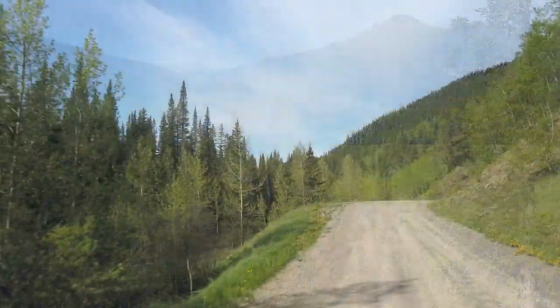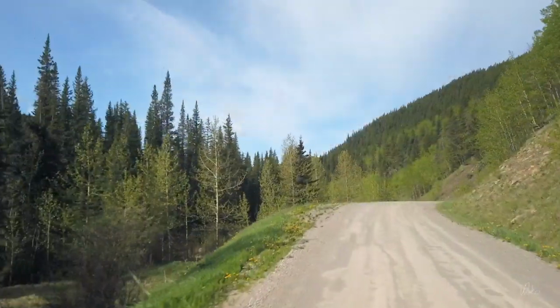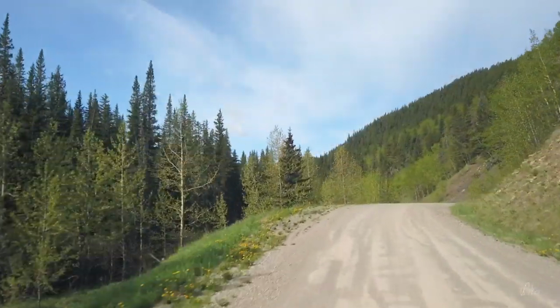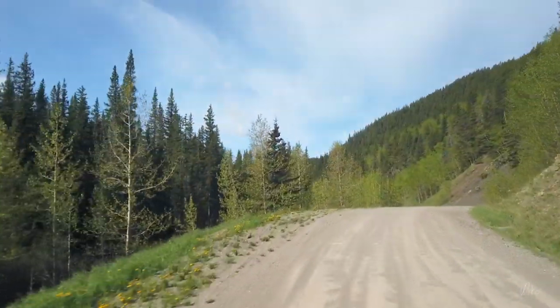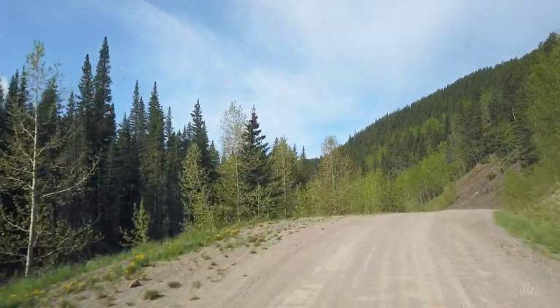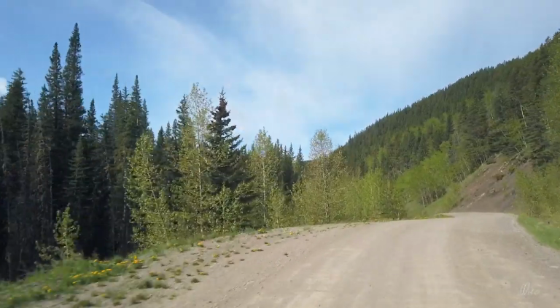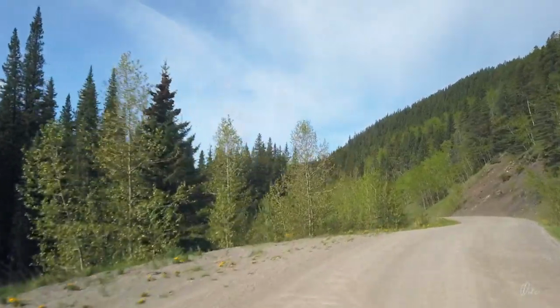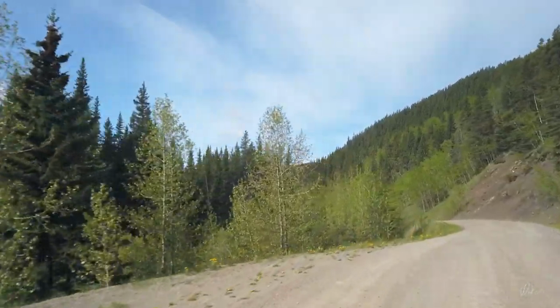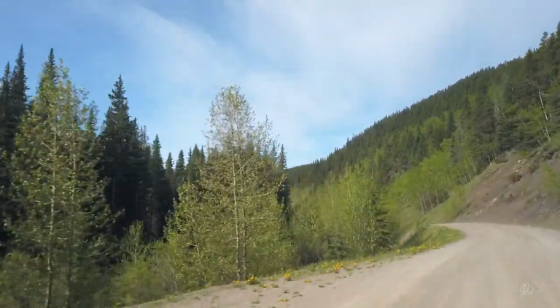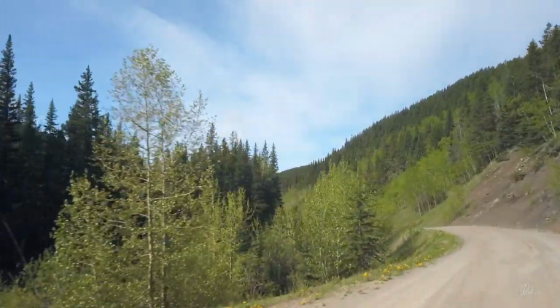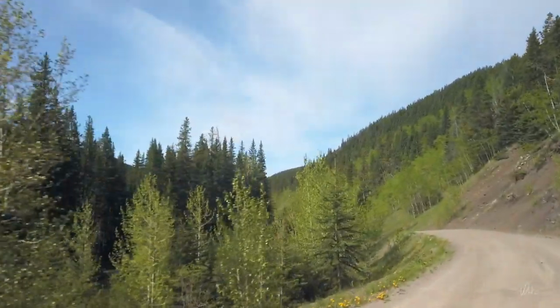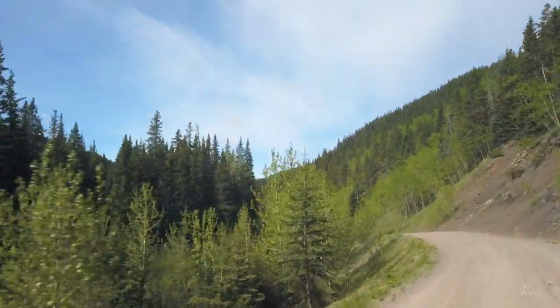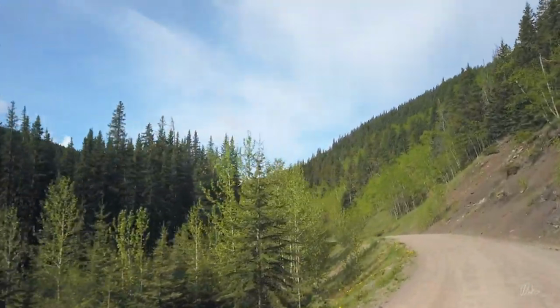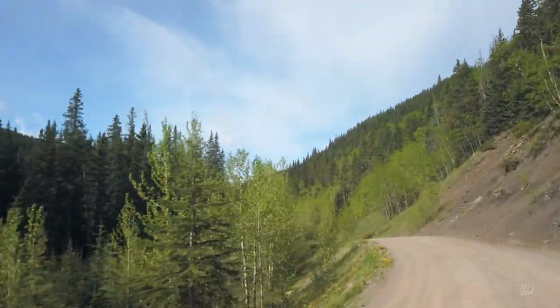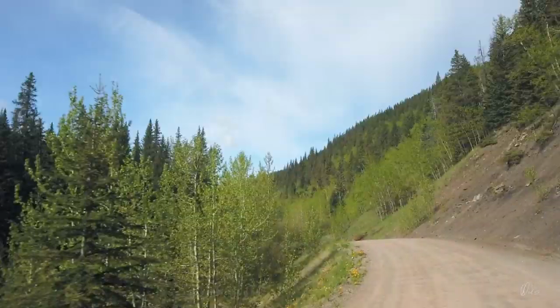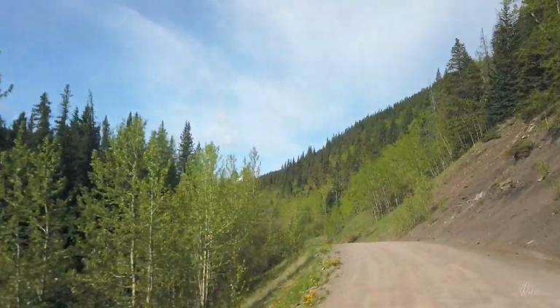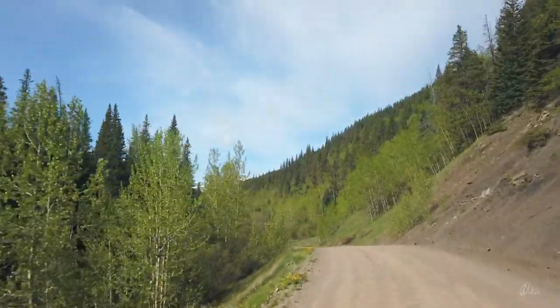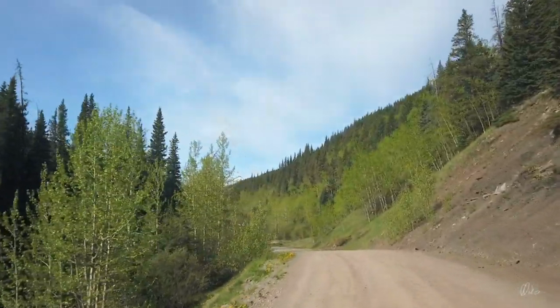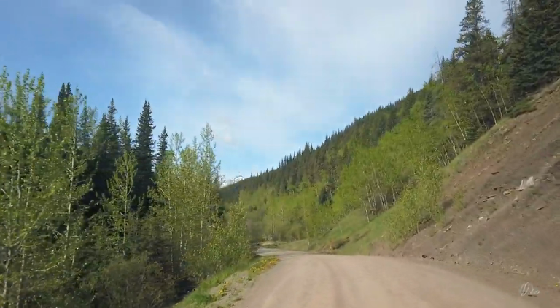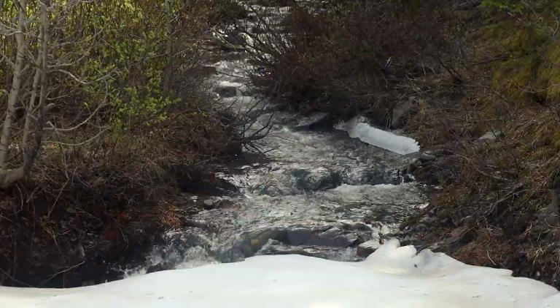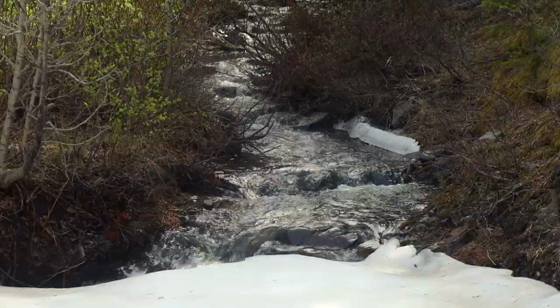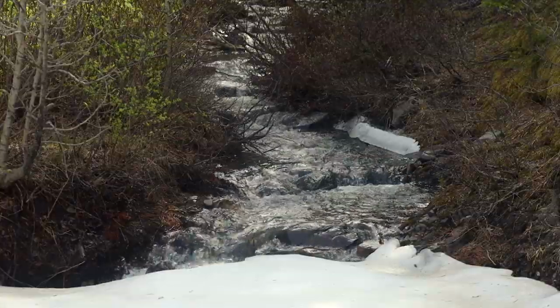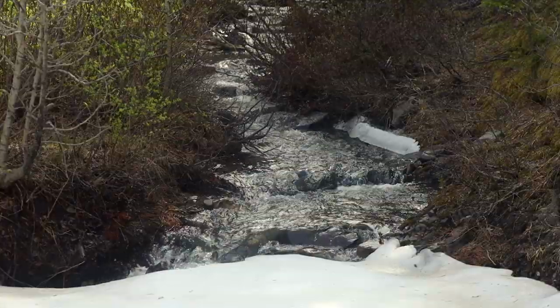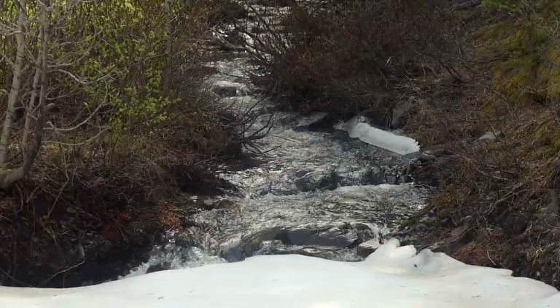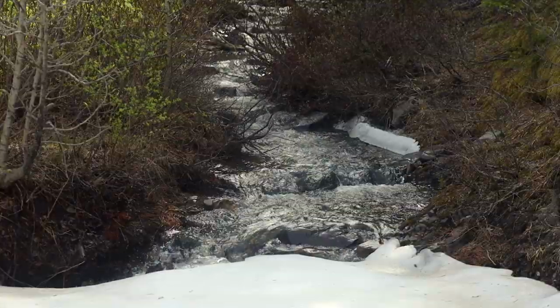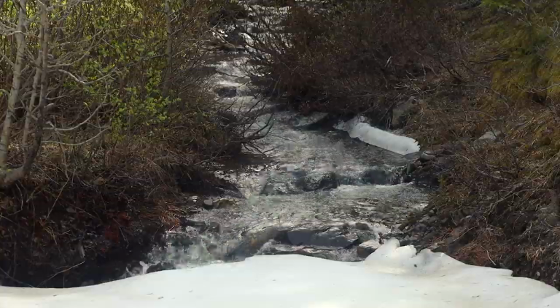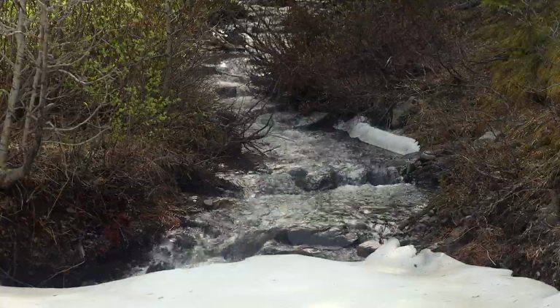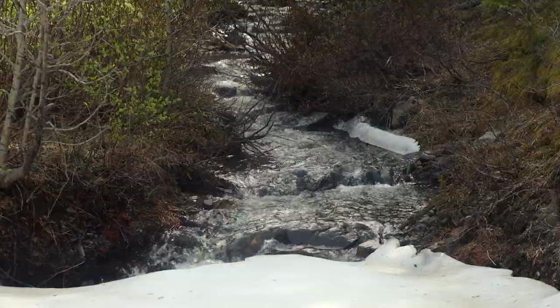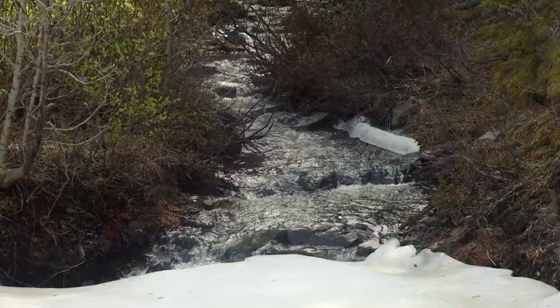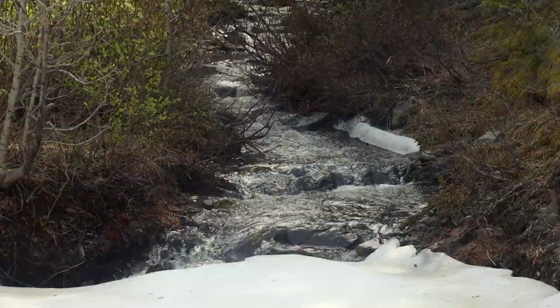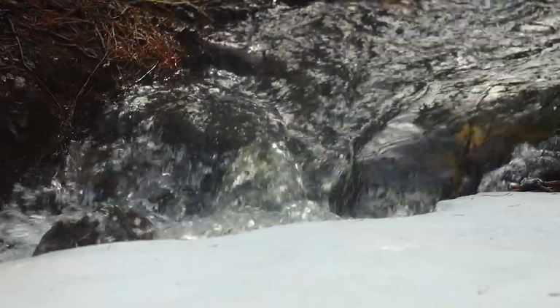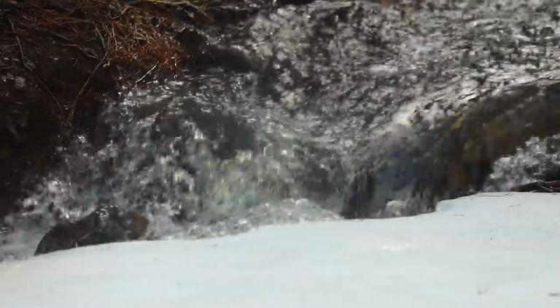Since the Powder Face Trail road was open, I decided to follow that for a little ways. There's still a little bit of ice in the tributaries that run into Jumping Pound Creek.